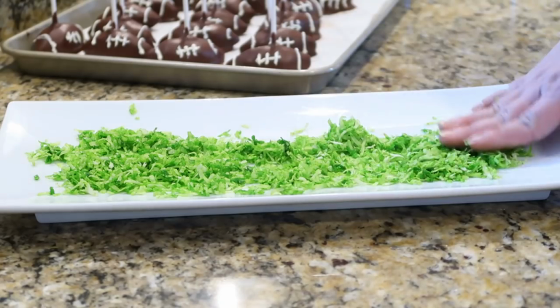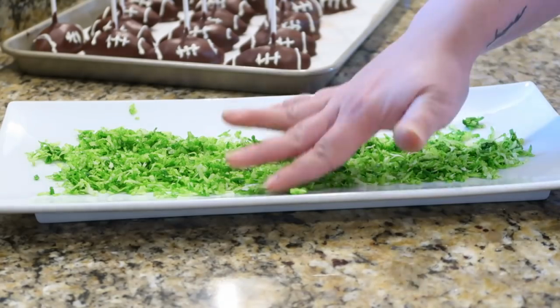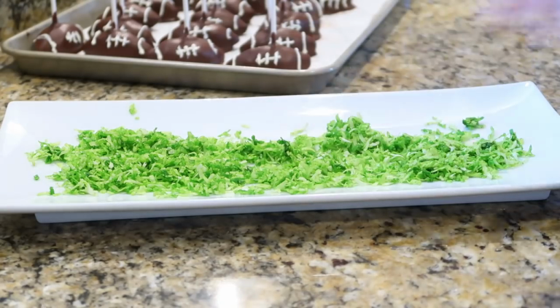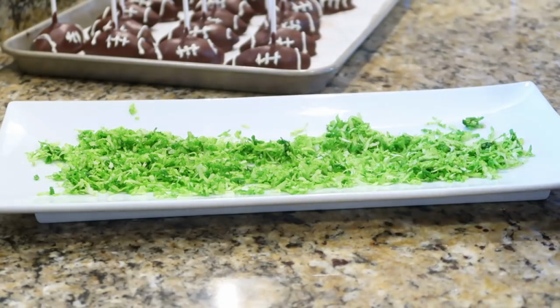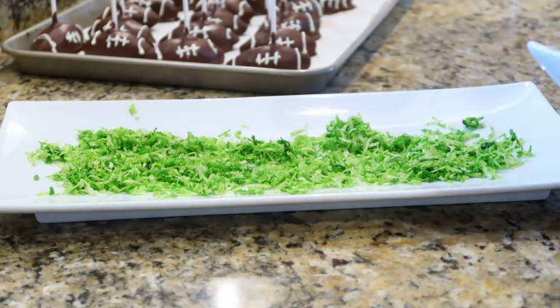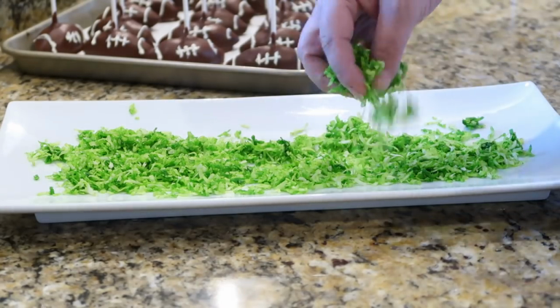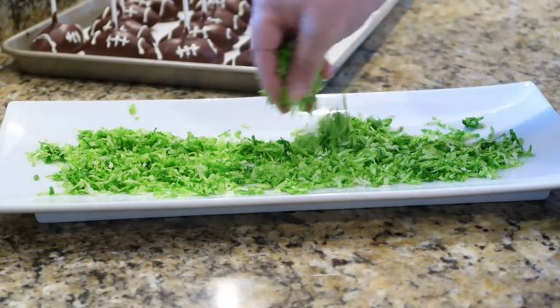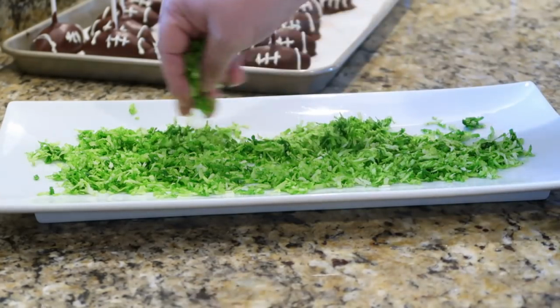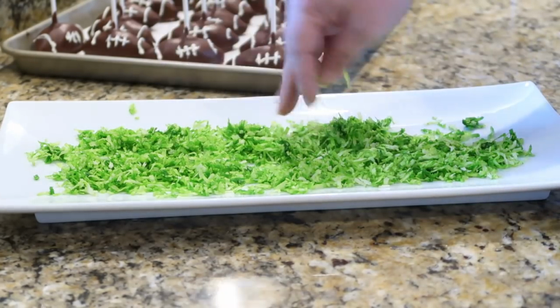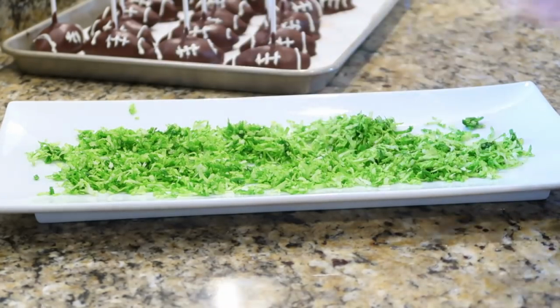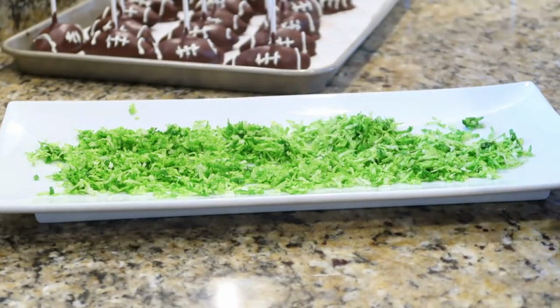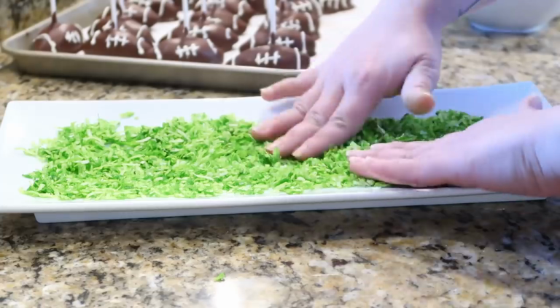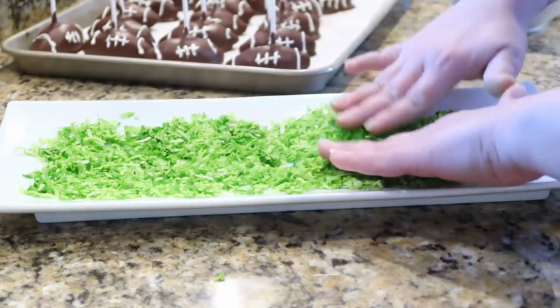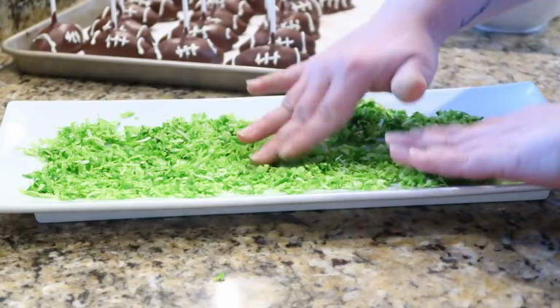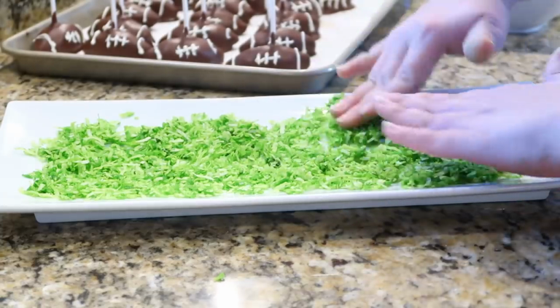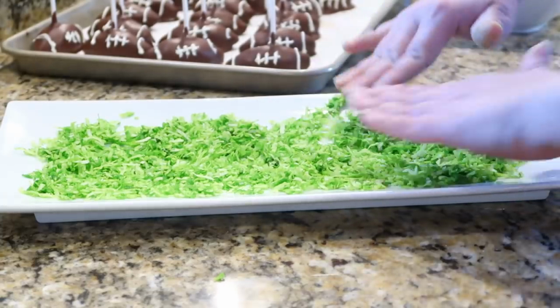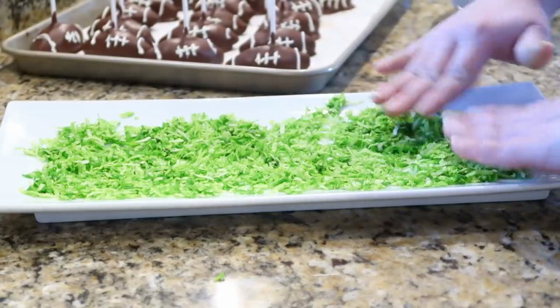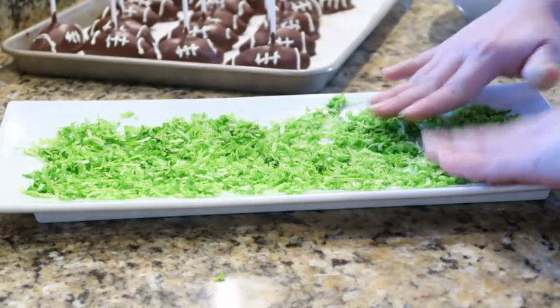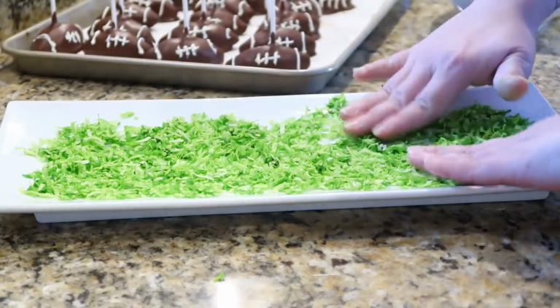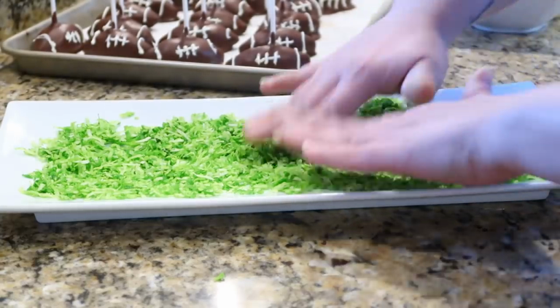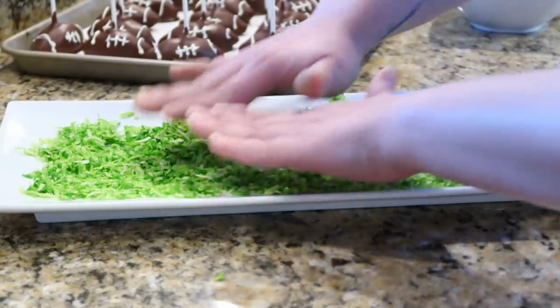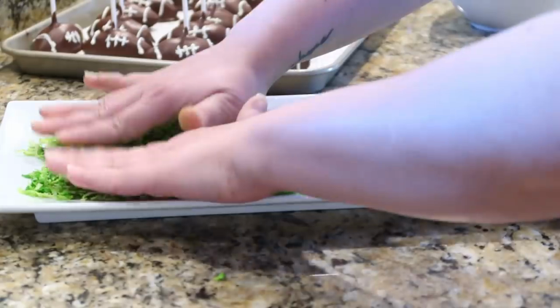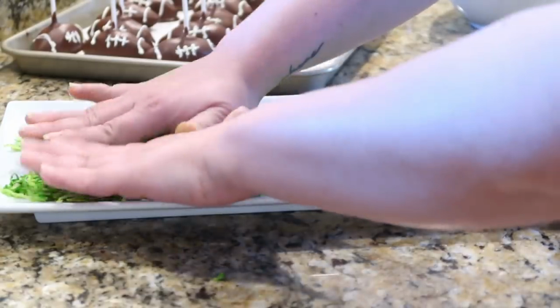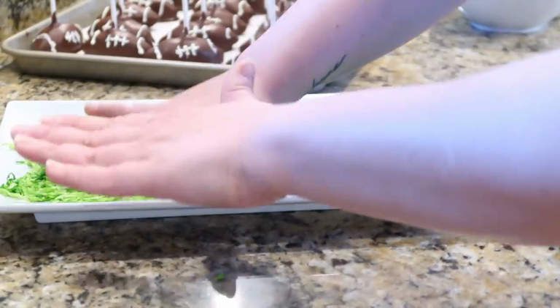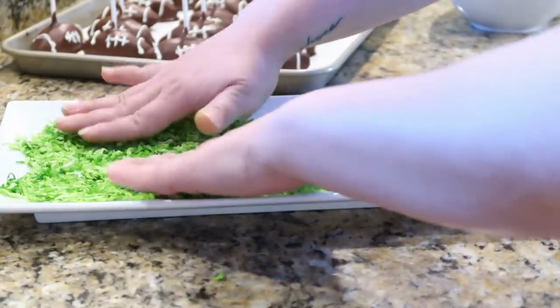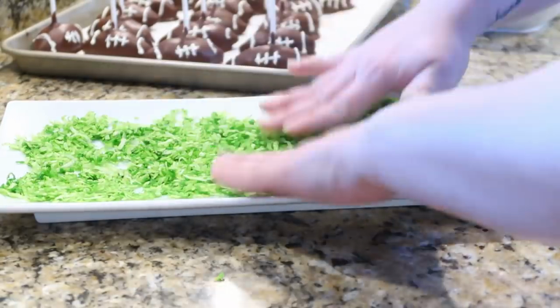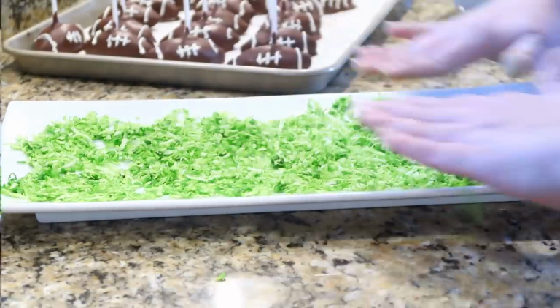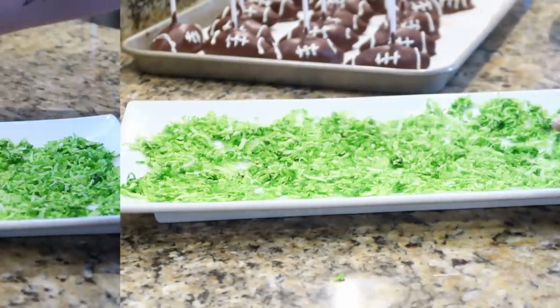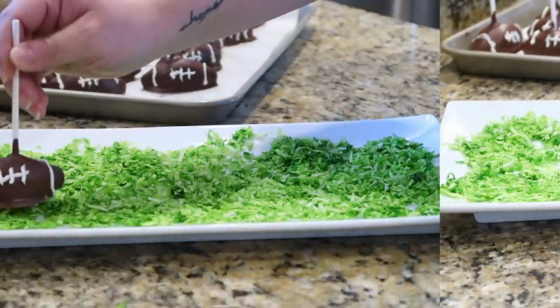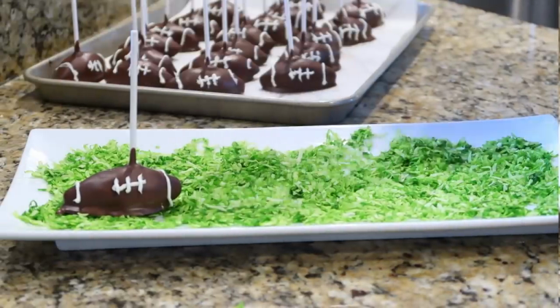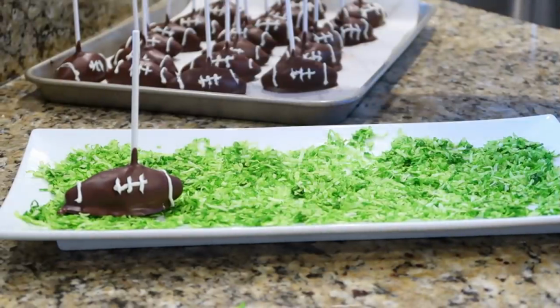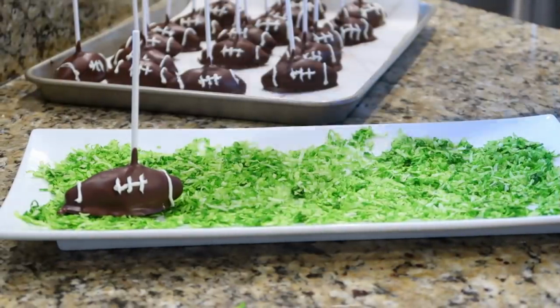To plate them up, I took some coconut flakes with some green food coloring to look like football grass — football turf. I don't know, it seemed cute to me! I placed a few of those little cake pops on top, and y'all, I think these turned out so adorable and they were actually really good too.